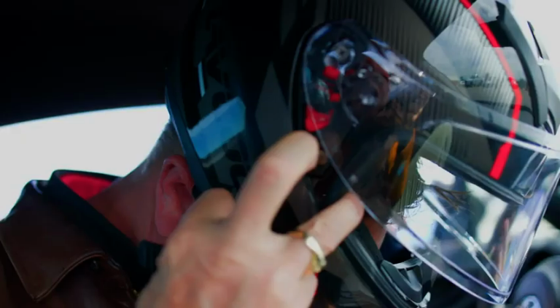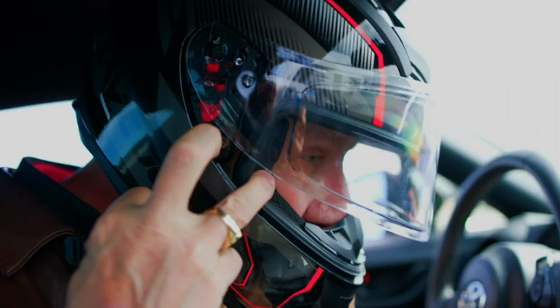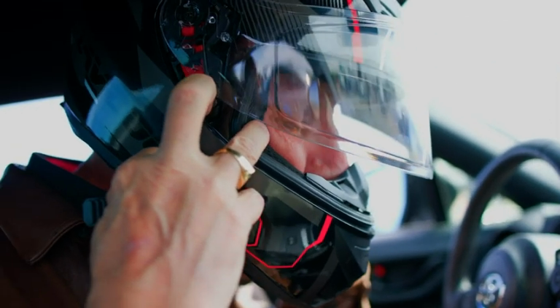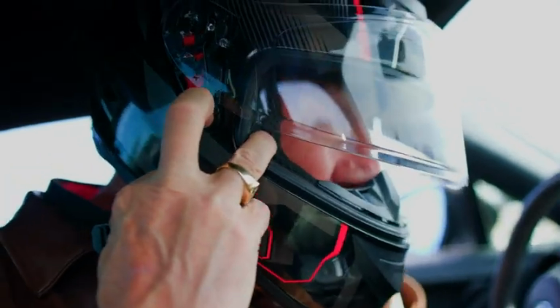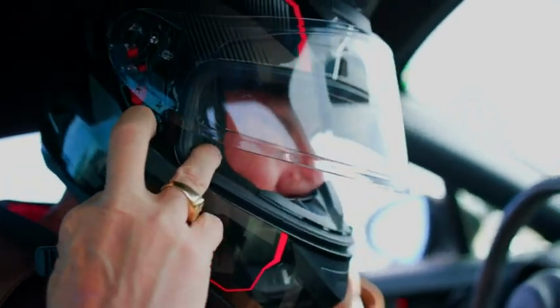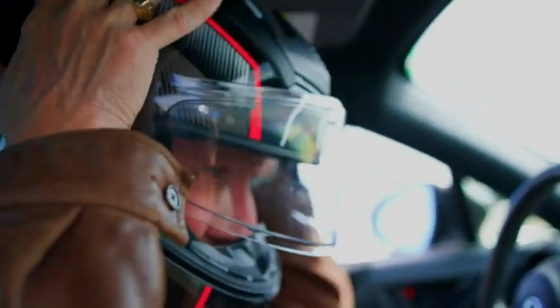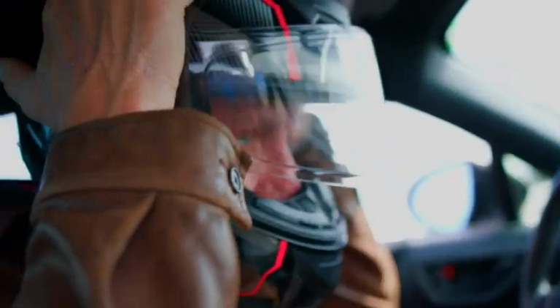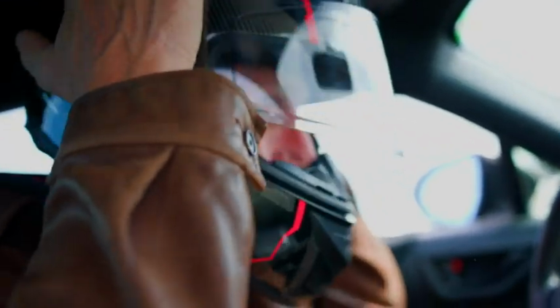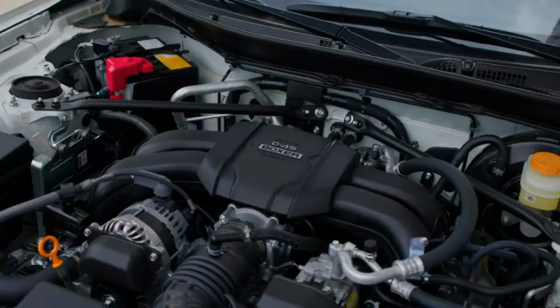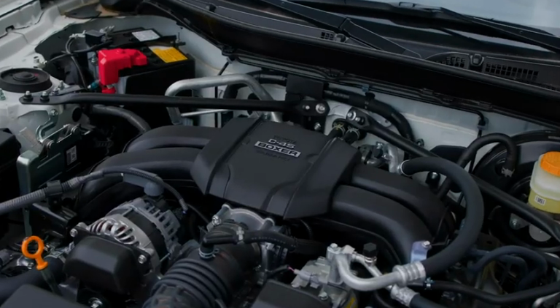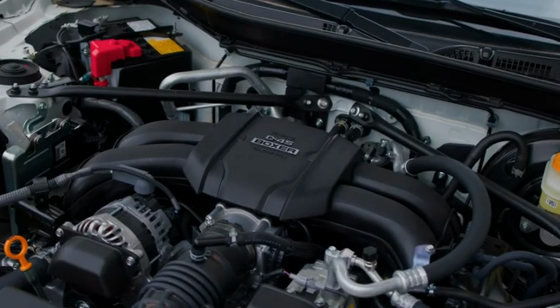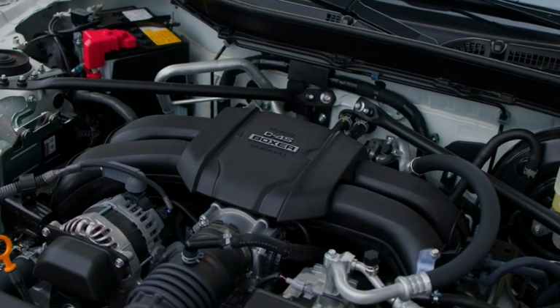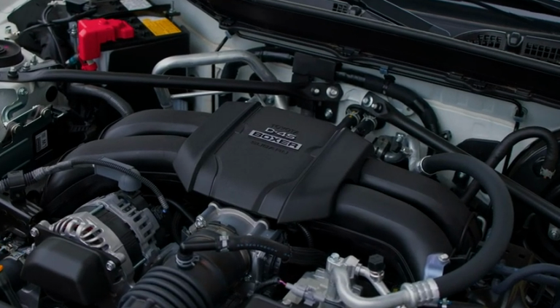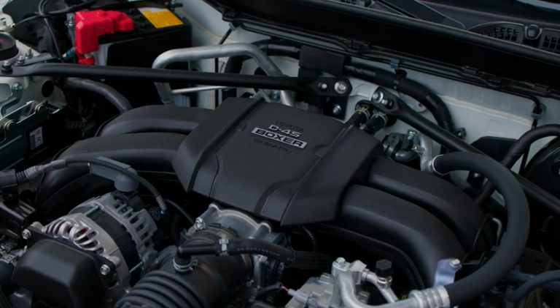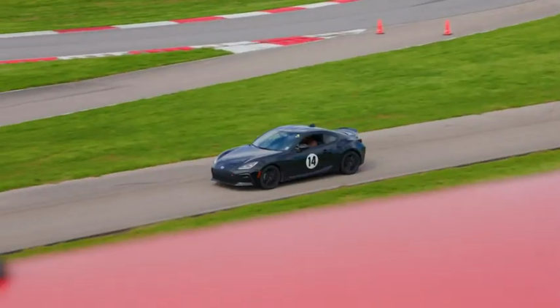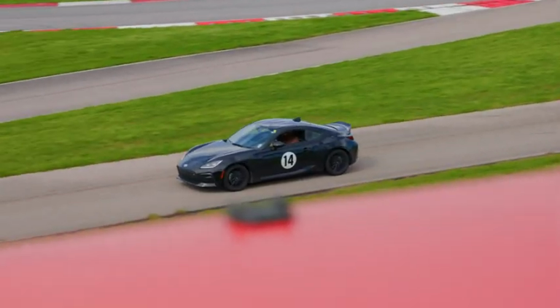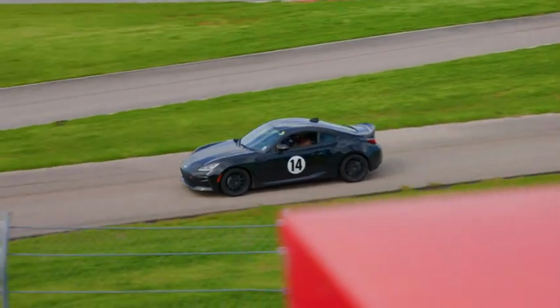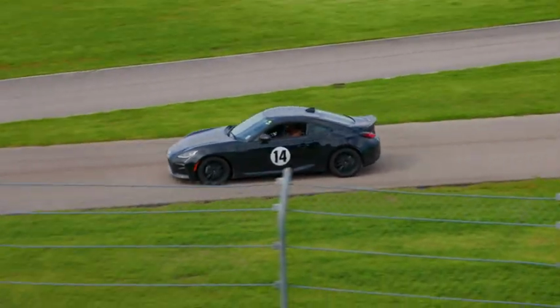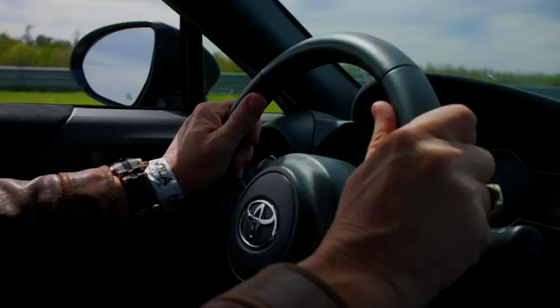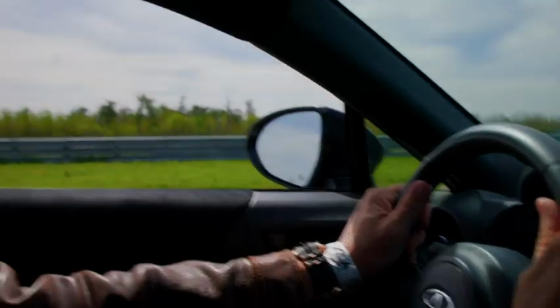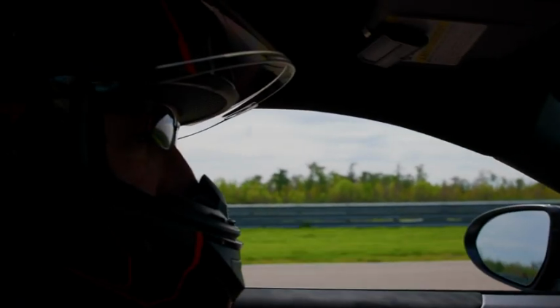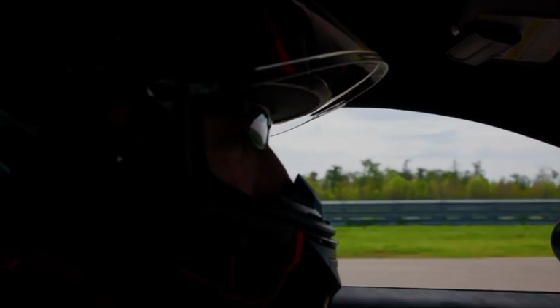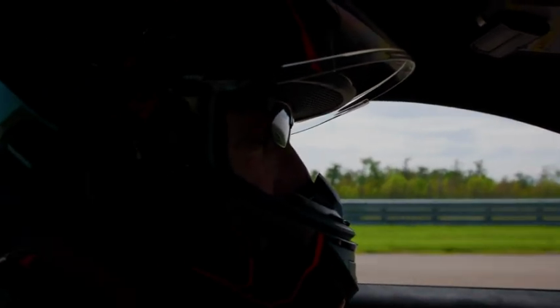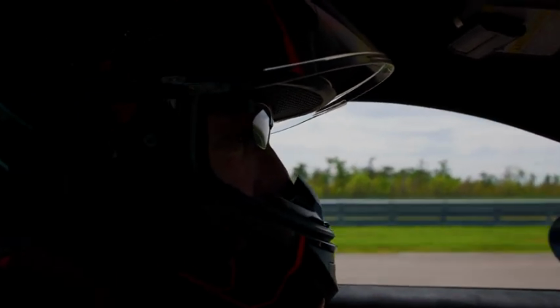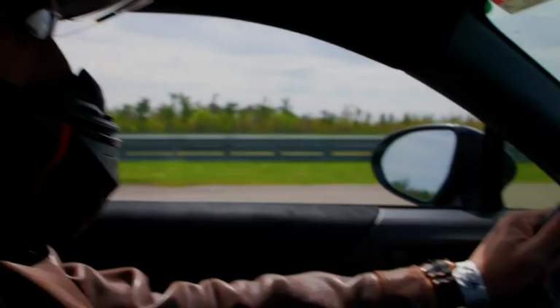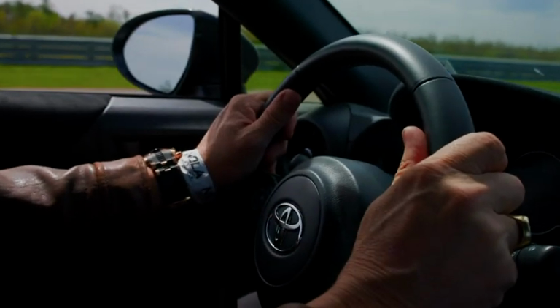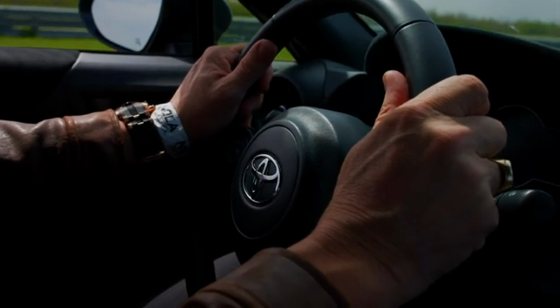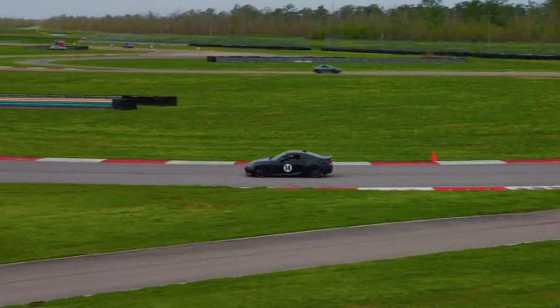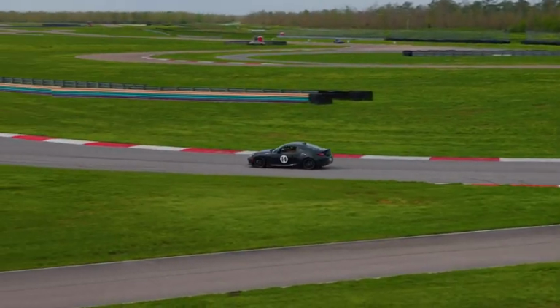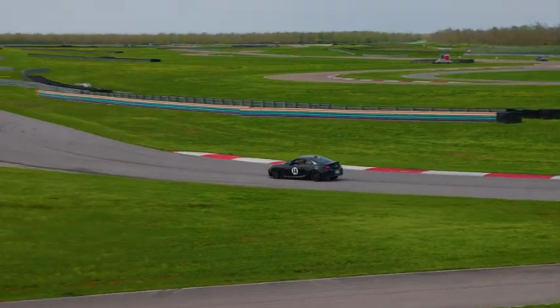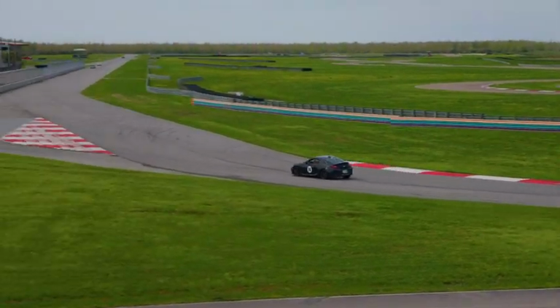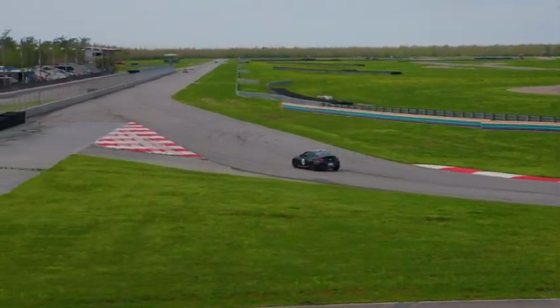Starting with the 2022 GR86, we scrapped the 2.0-liter Boxer engine and went with the 2.4-liter Boxer, which gives us 28 more horsepower, pumping us up to 228 total. It's got 184 pound-feet of torque.